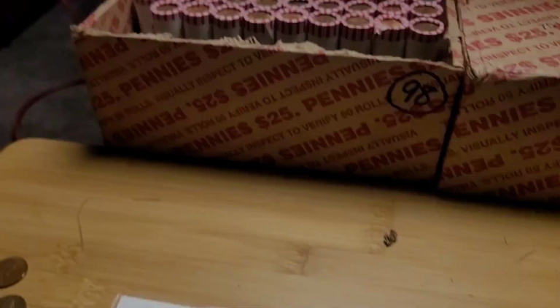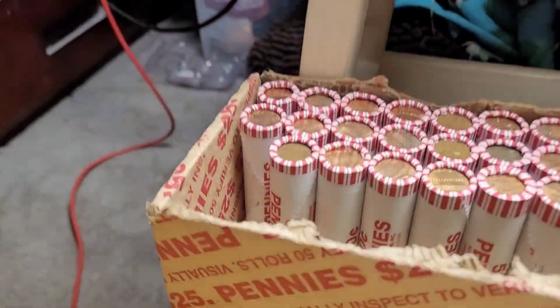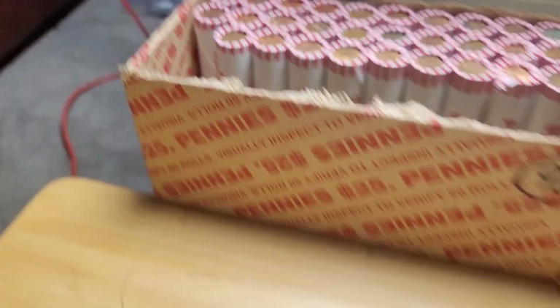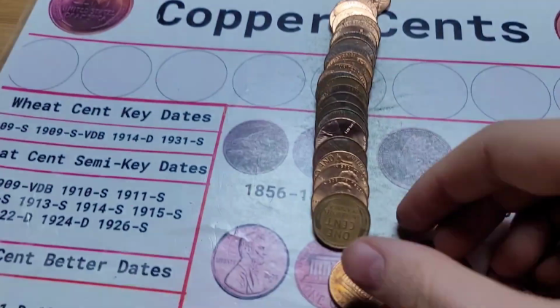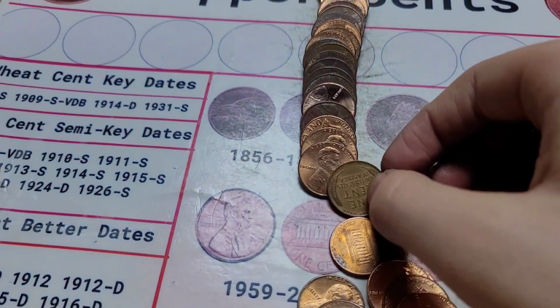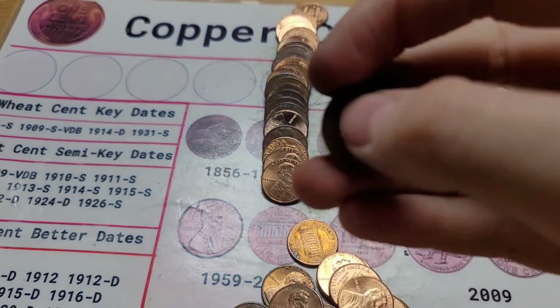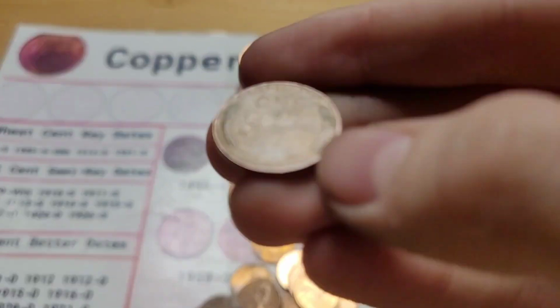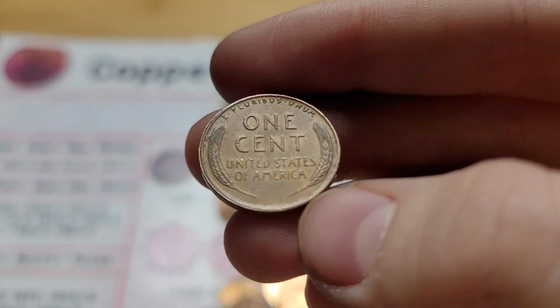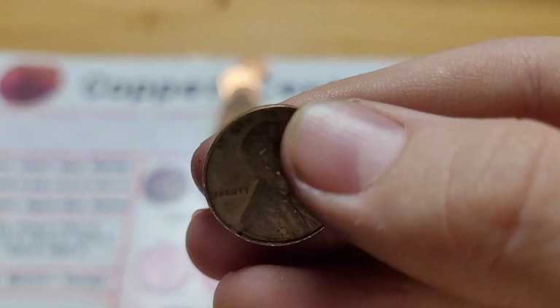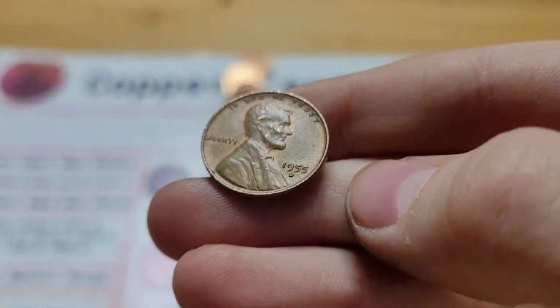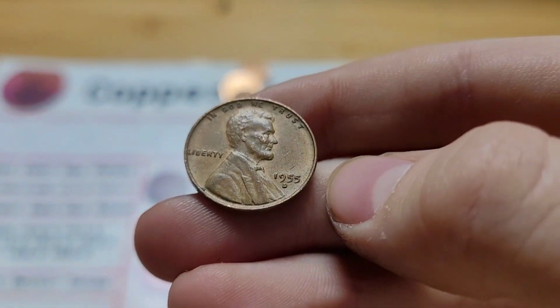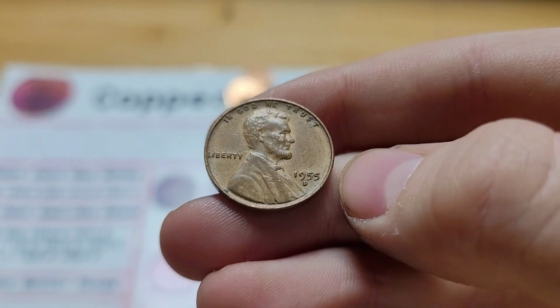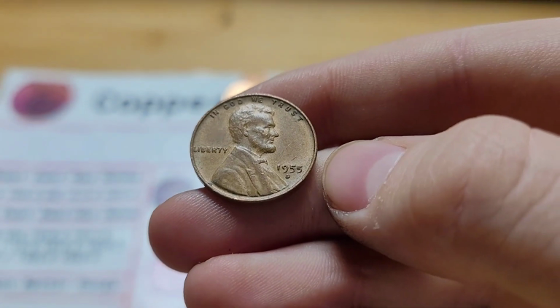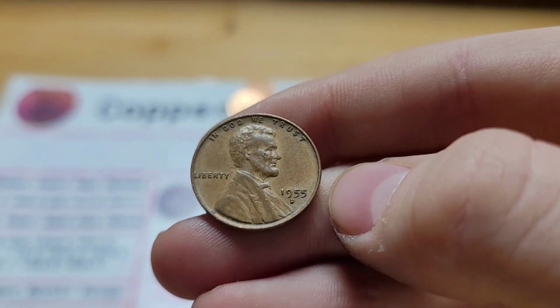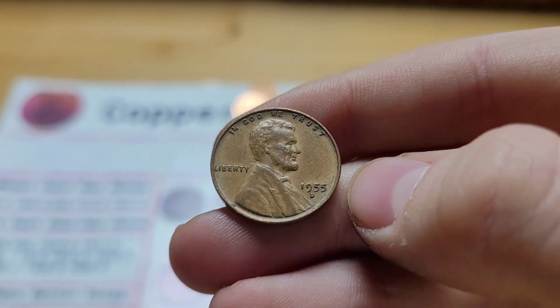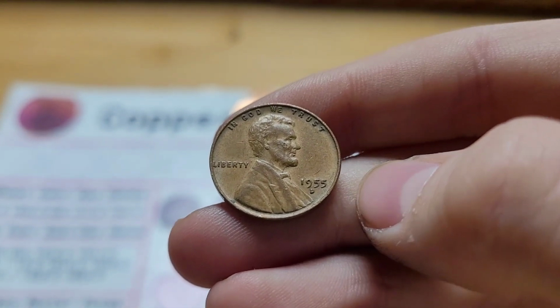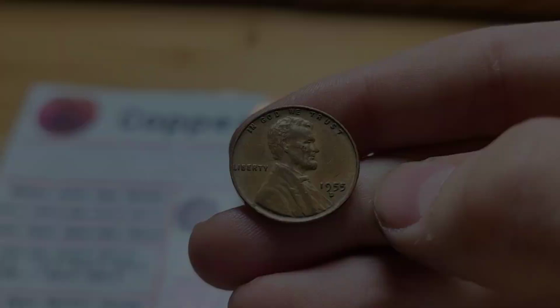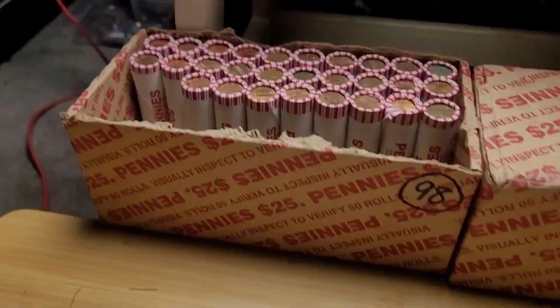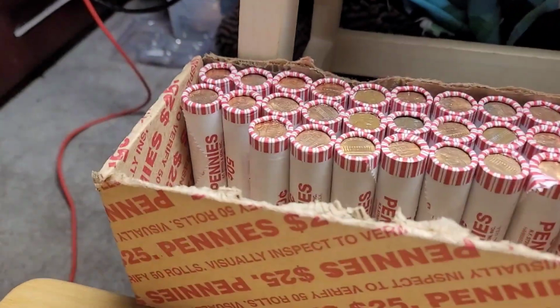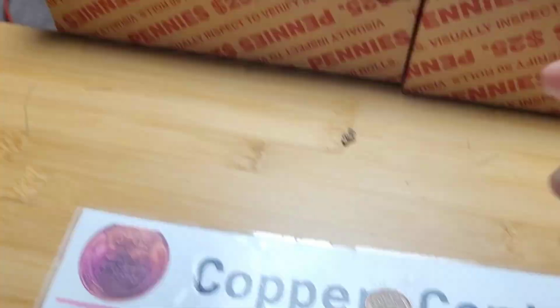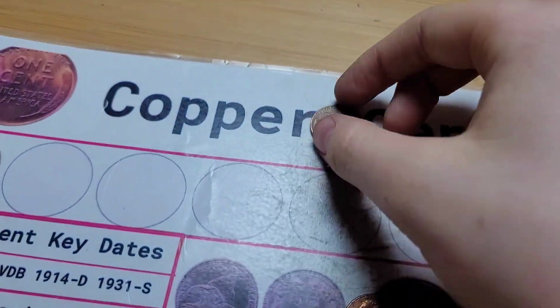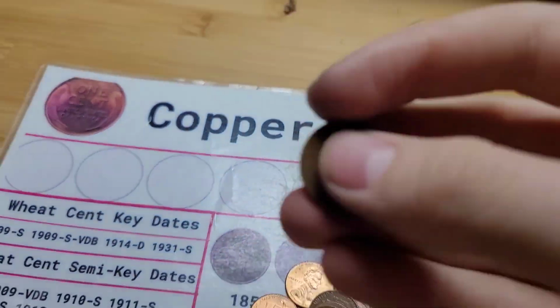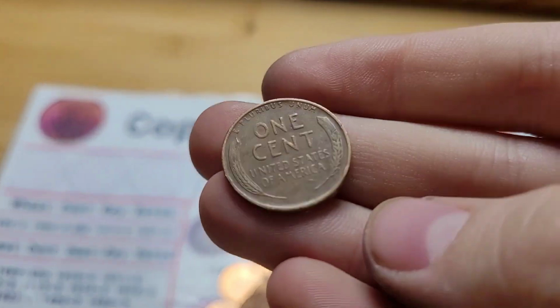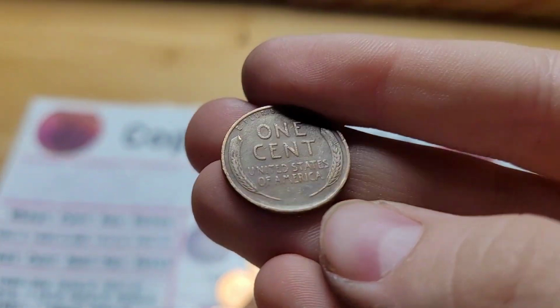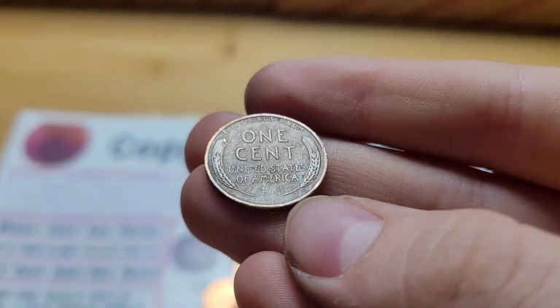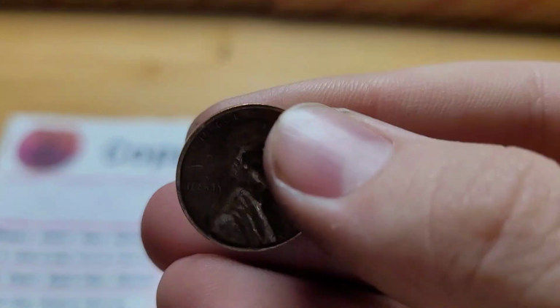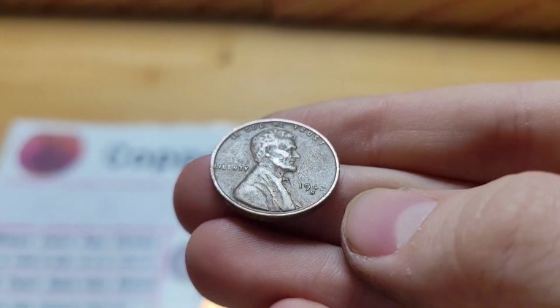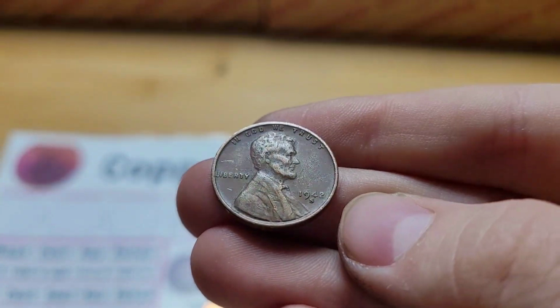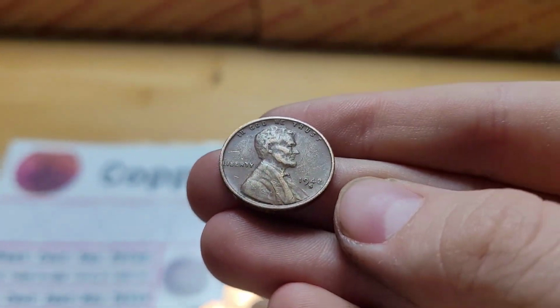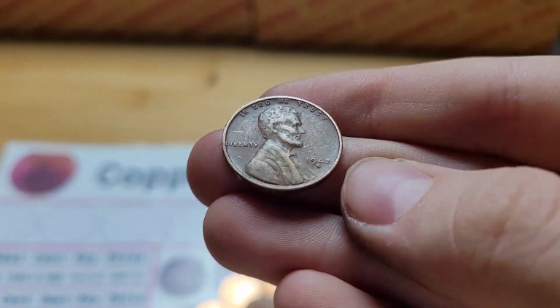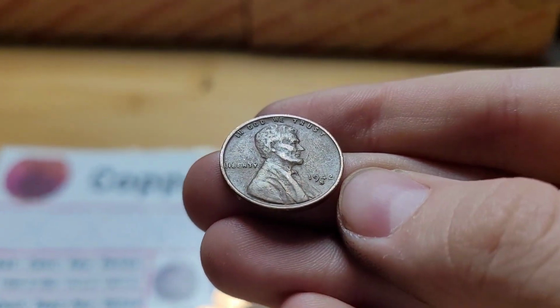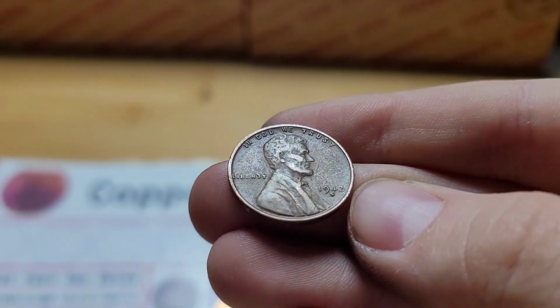Roll 21 and we have another wheat penny. This wheat penny is from 1955 Denver. Roll 22 and we have another wheat penny. This wheat penny ender is from 1942 San Francisco.